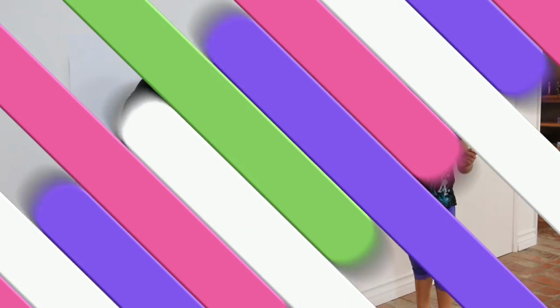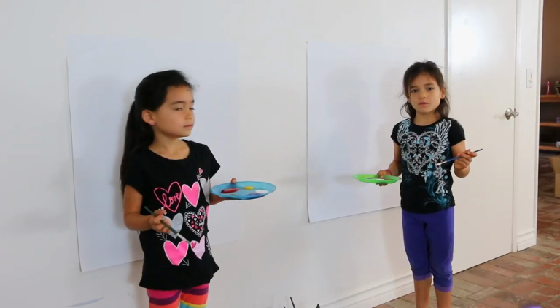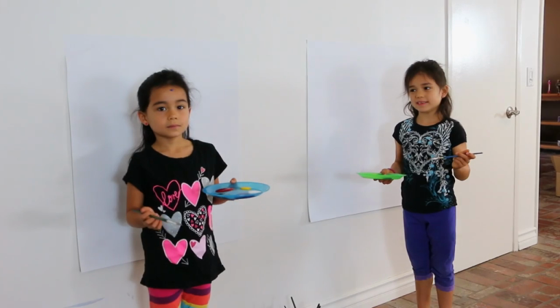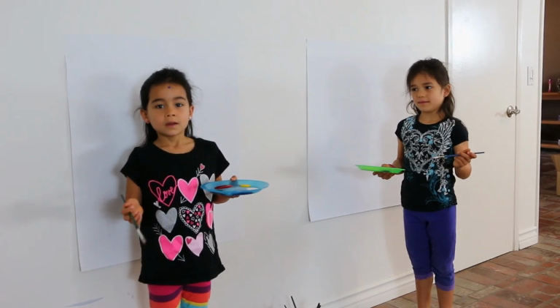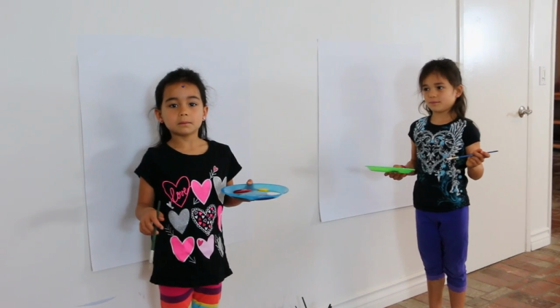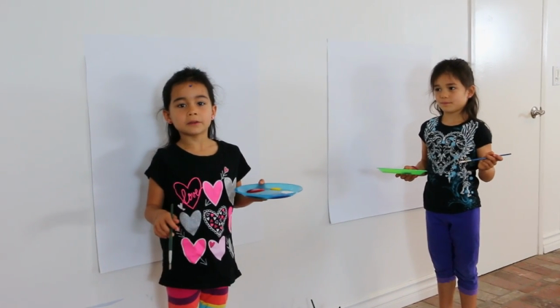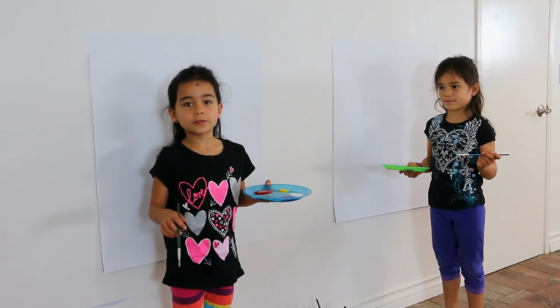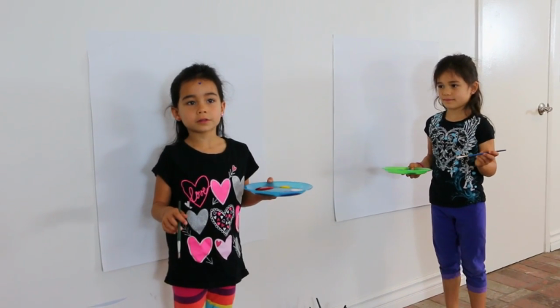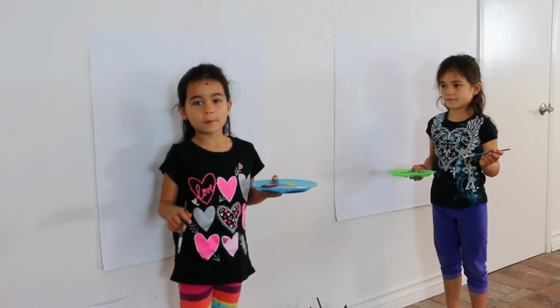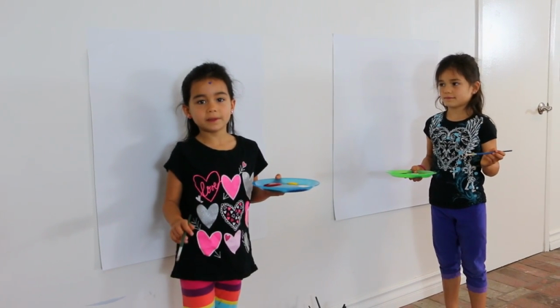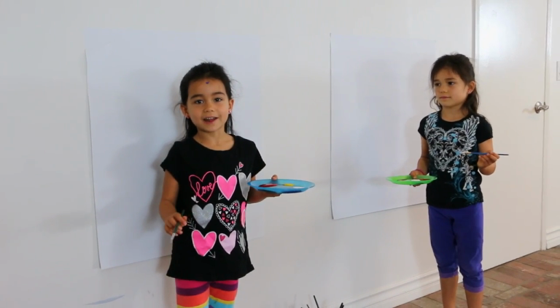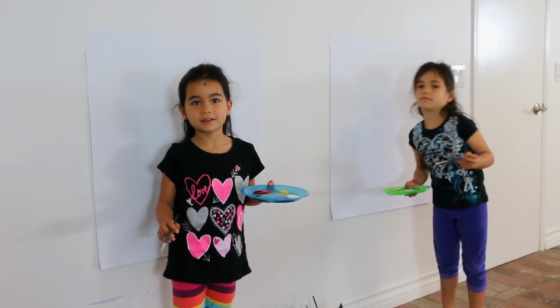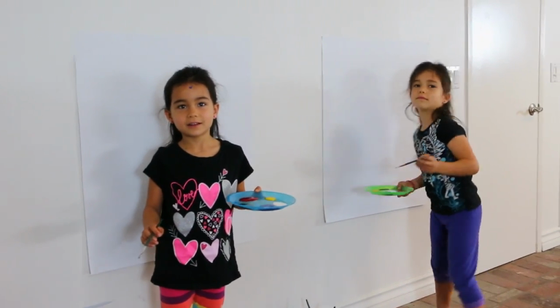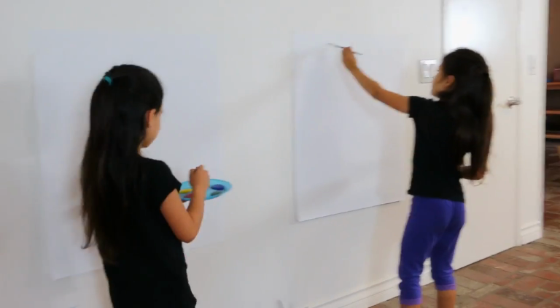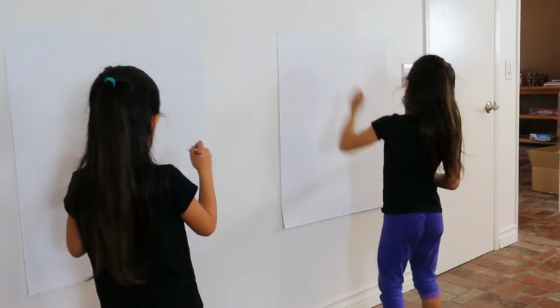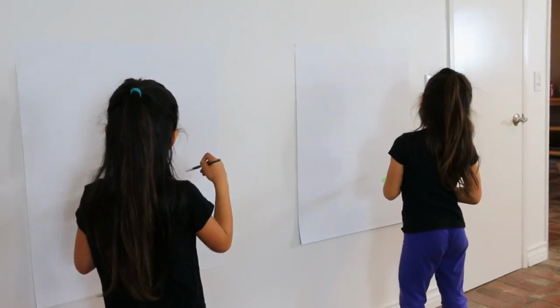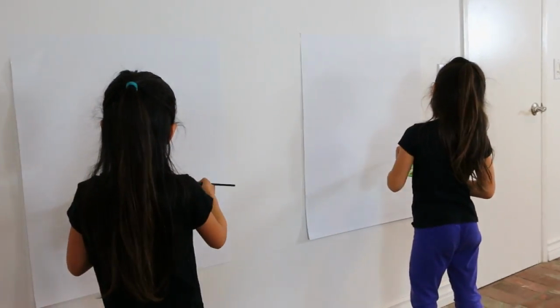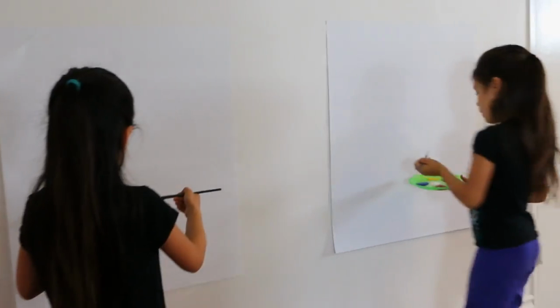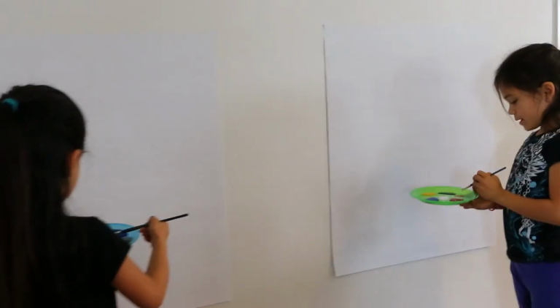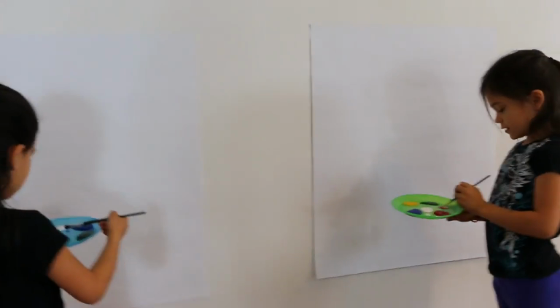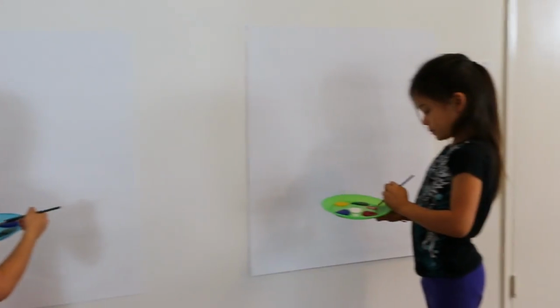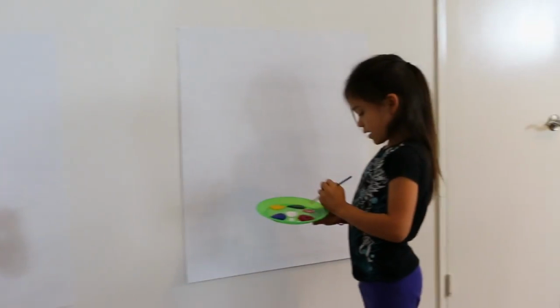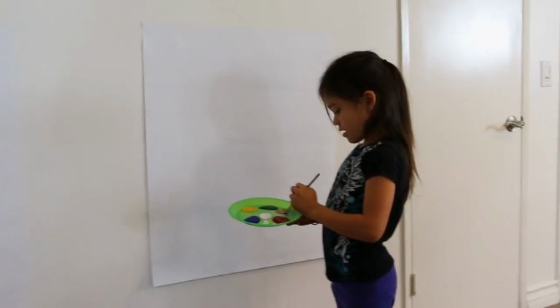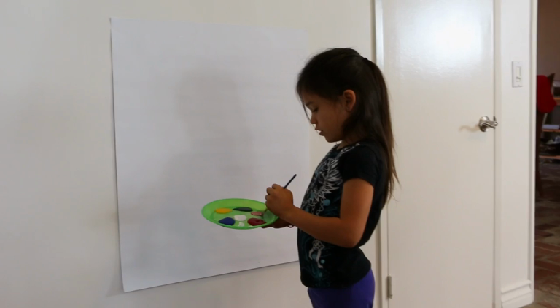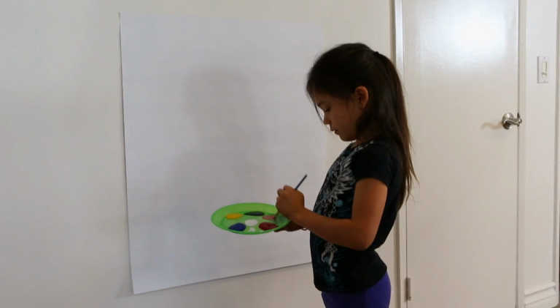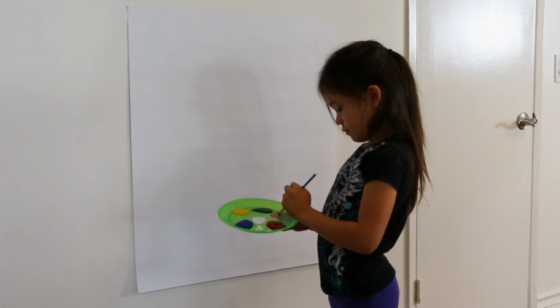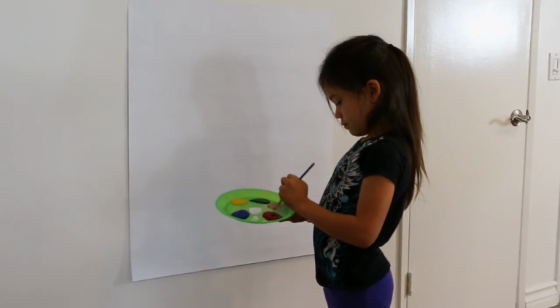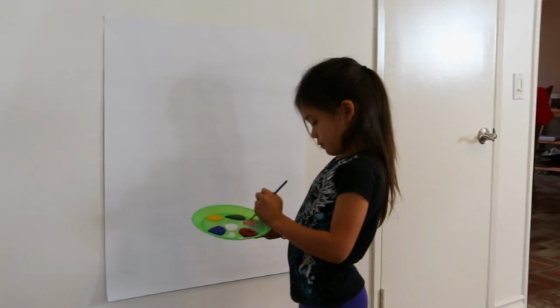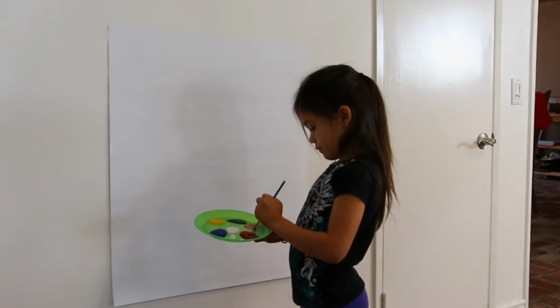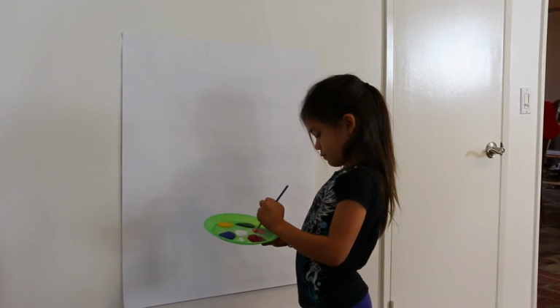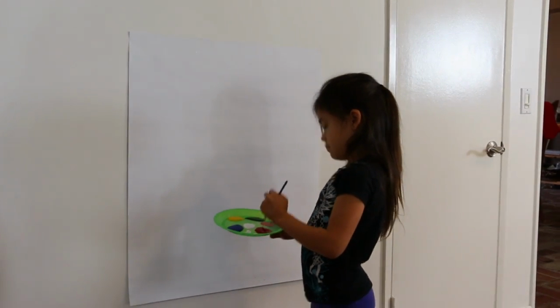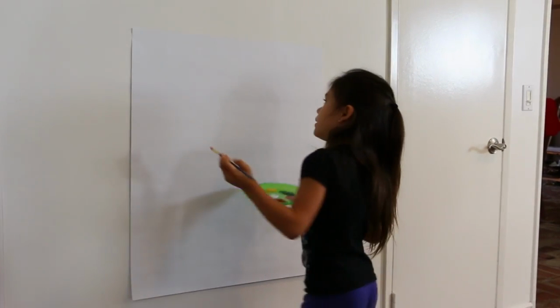Look, we're painting! We're going to mix this stuff up to make it any color you want, like pink.